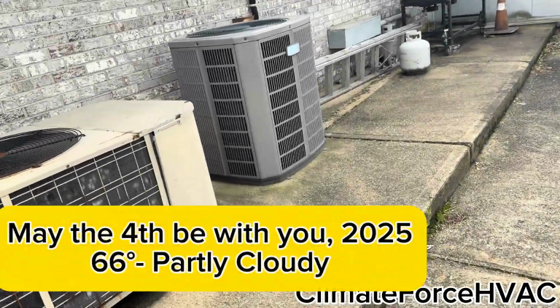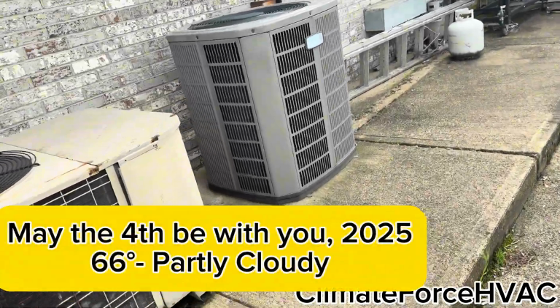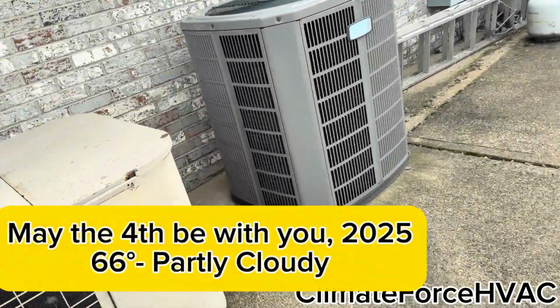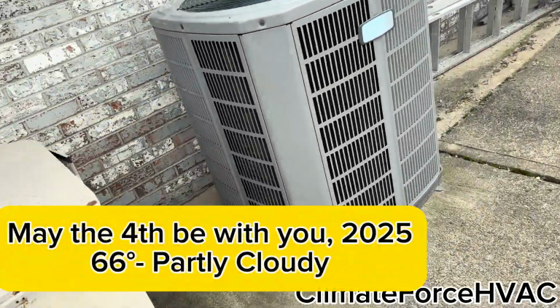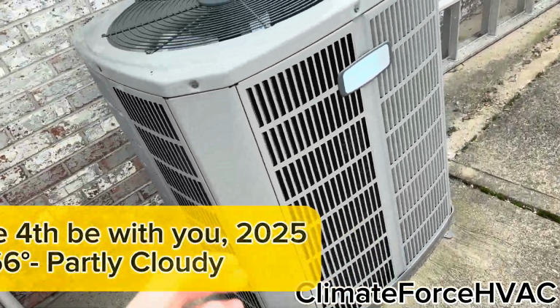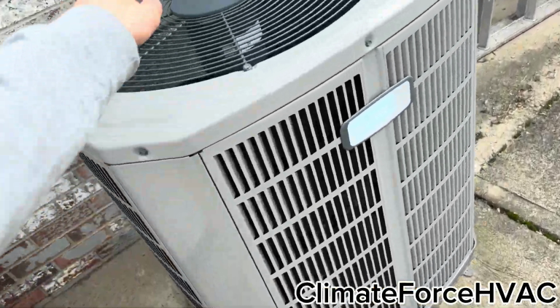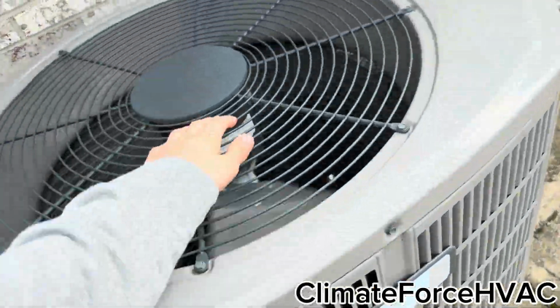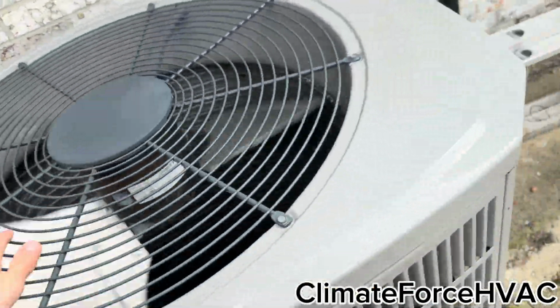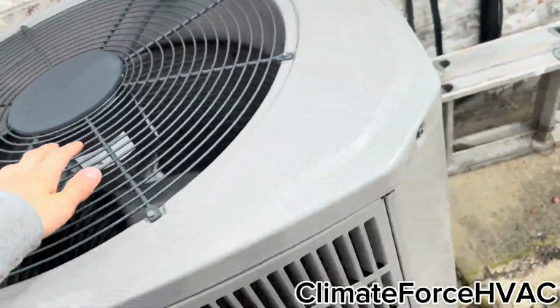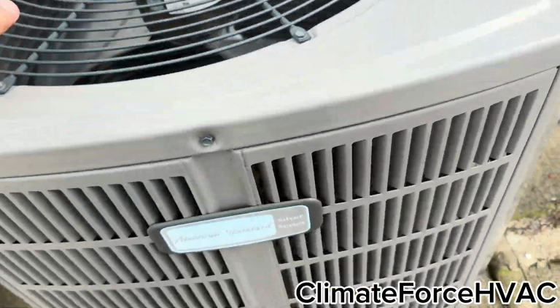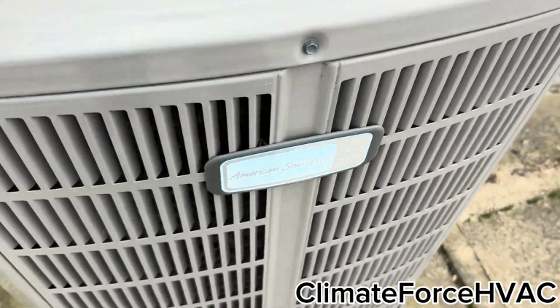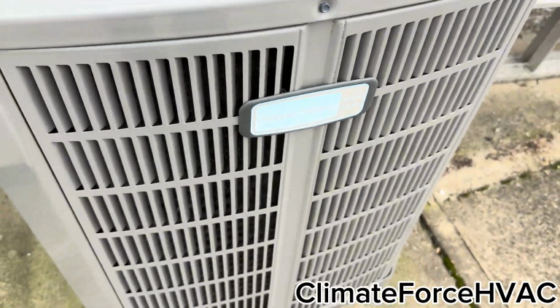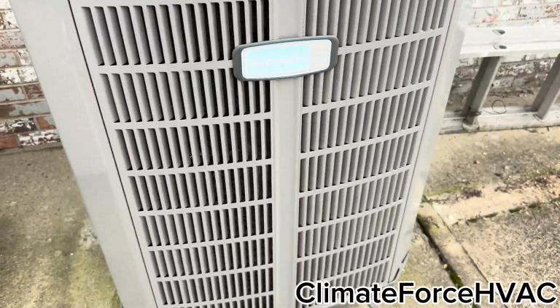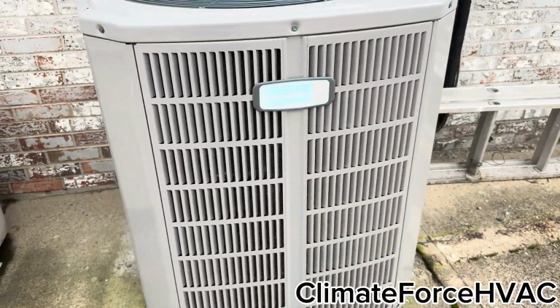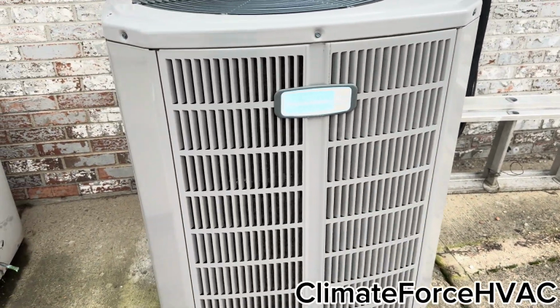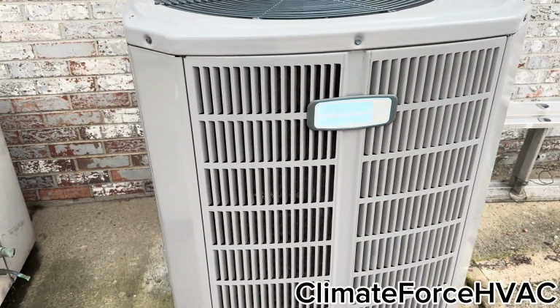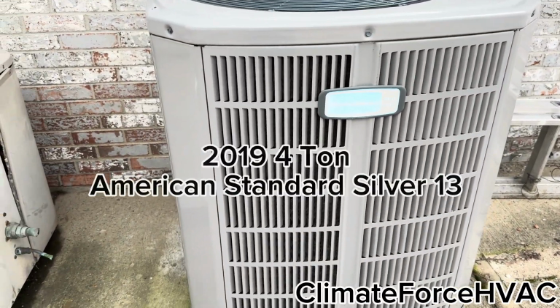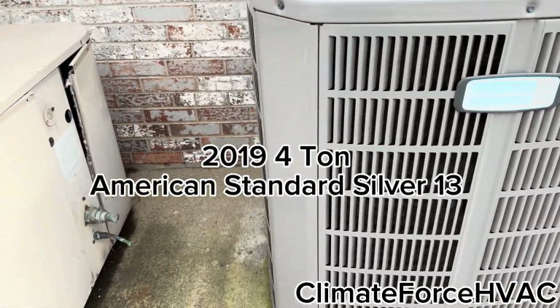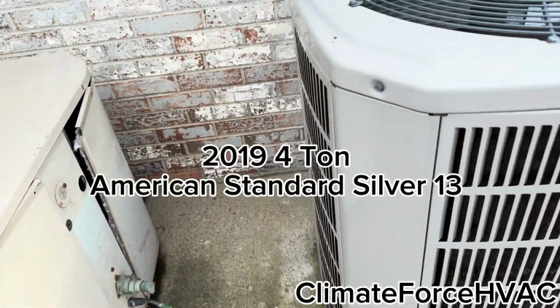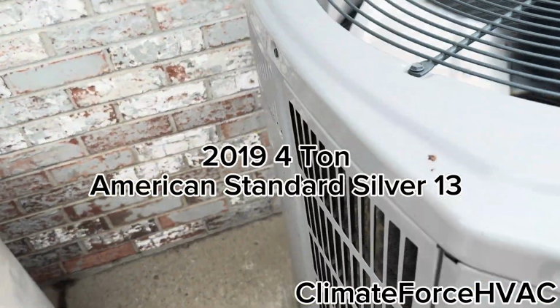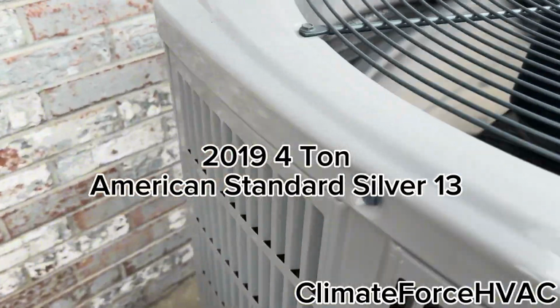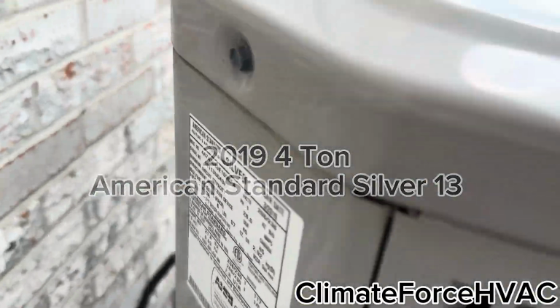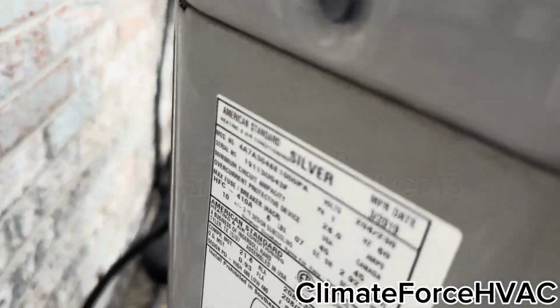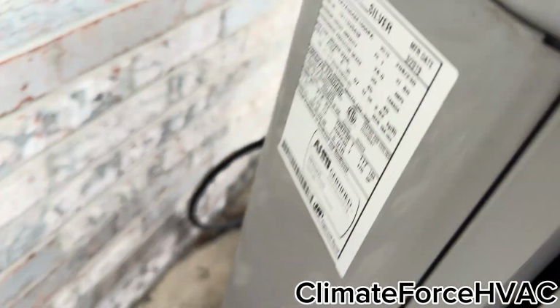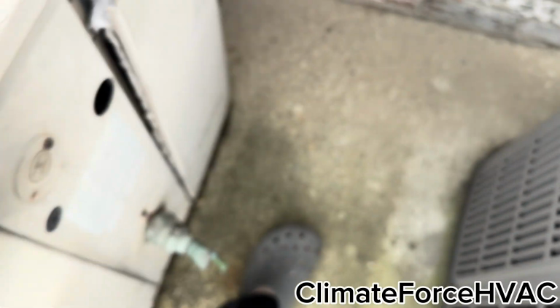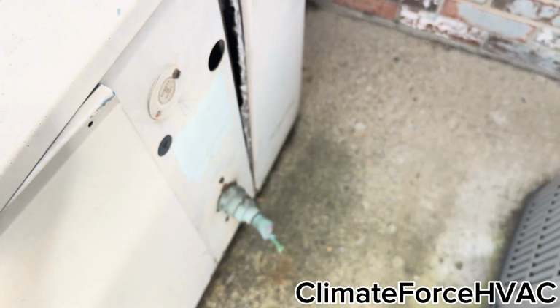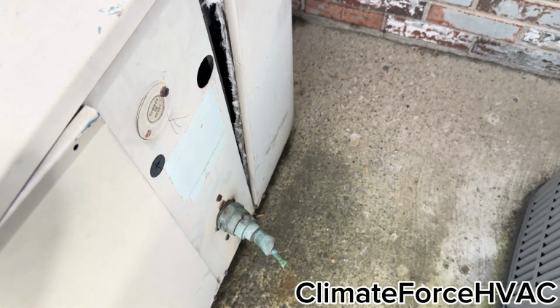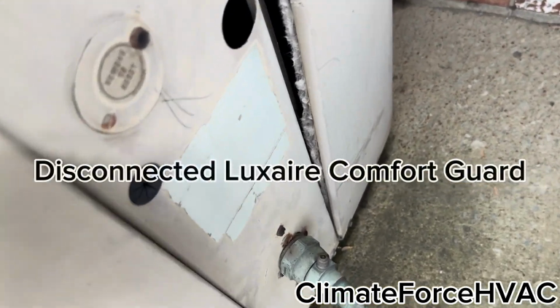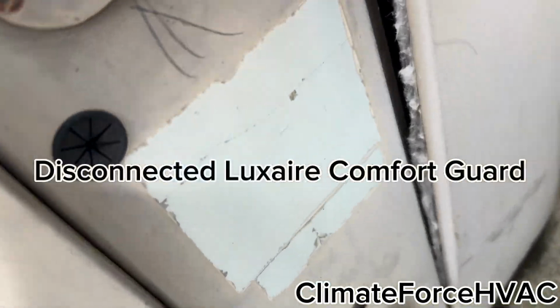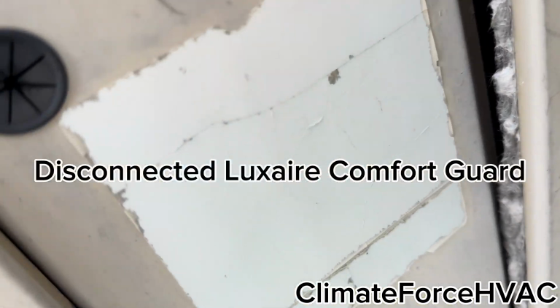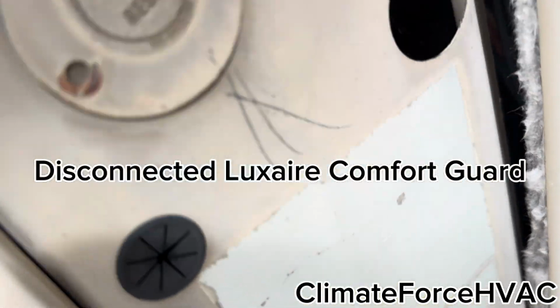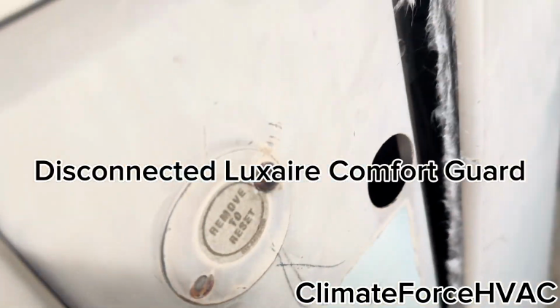We're back at this place, it's American Standard Run. This one's disconnected — that's all, that's a good one.